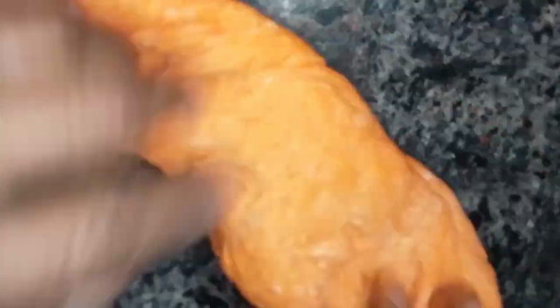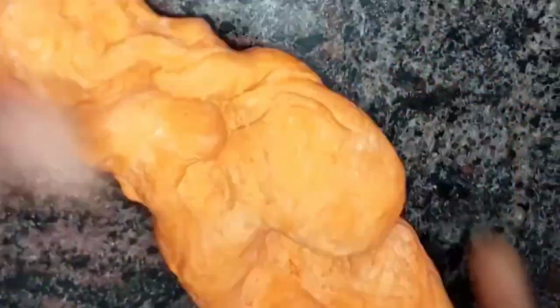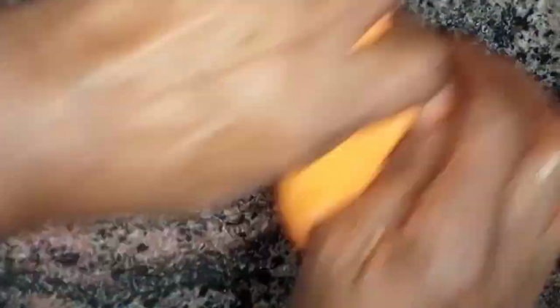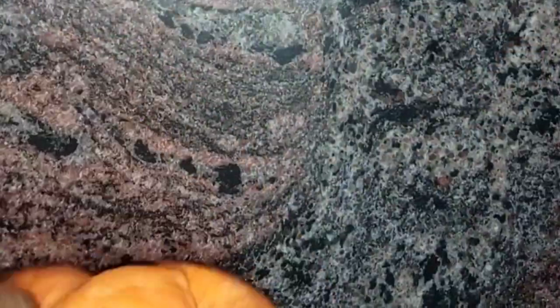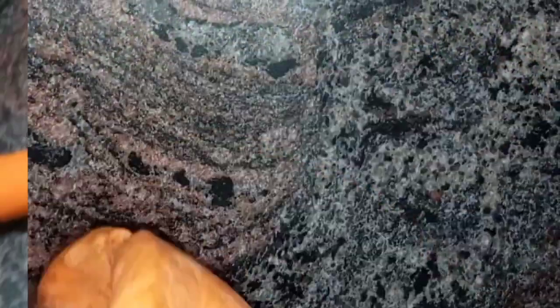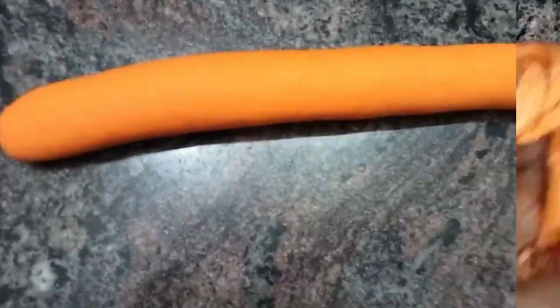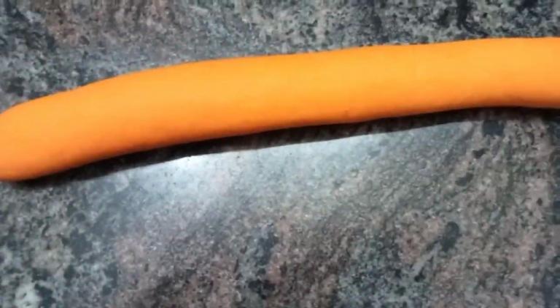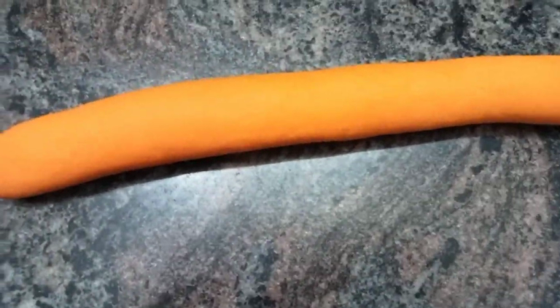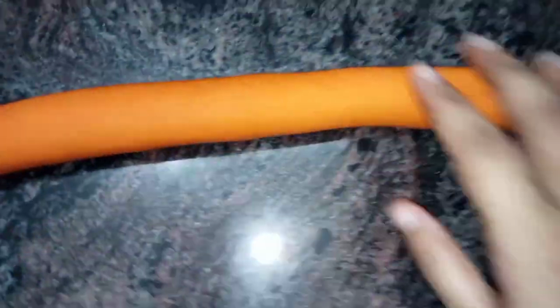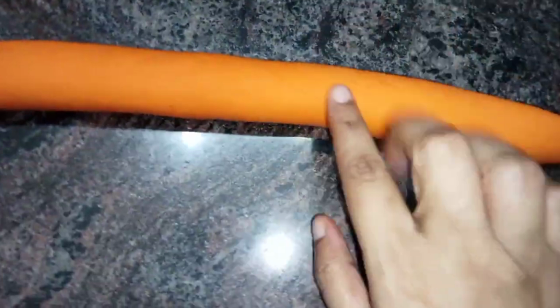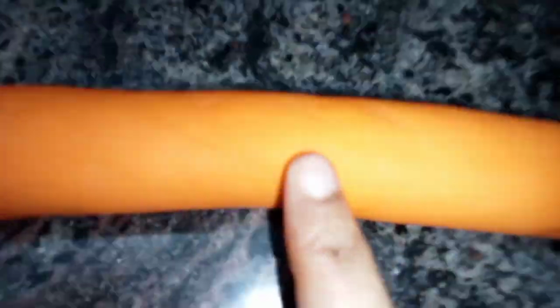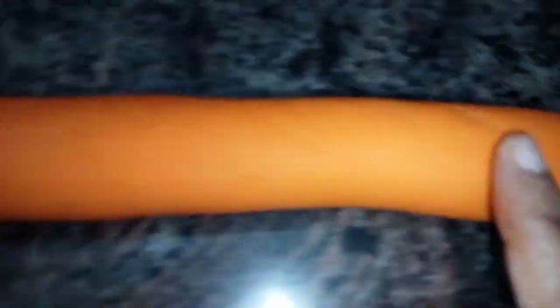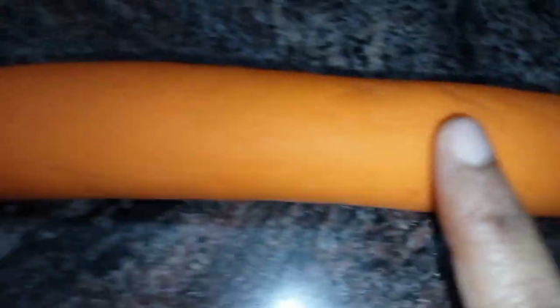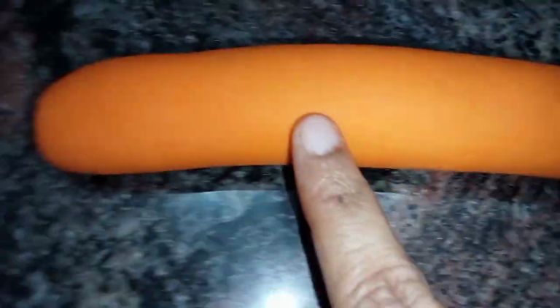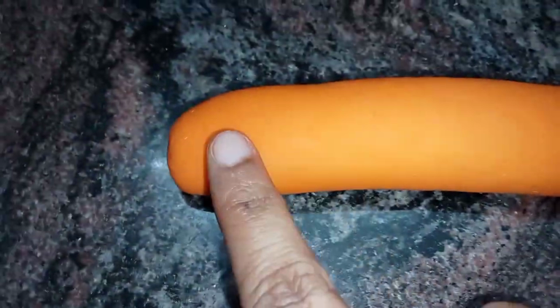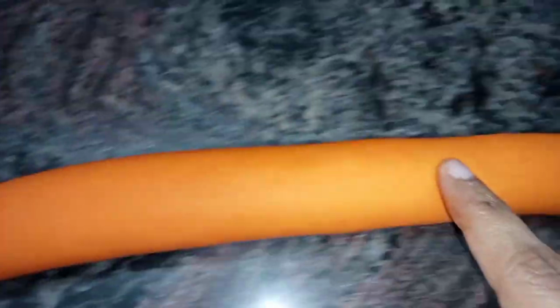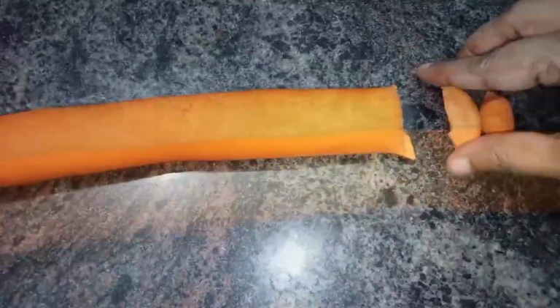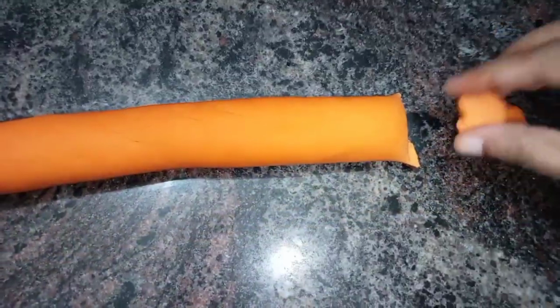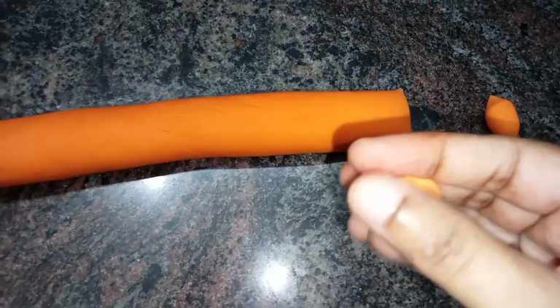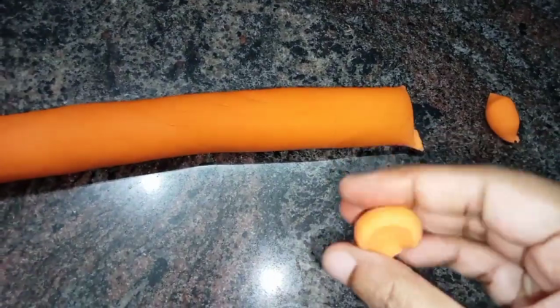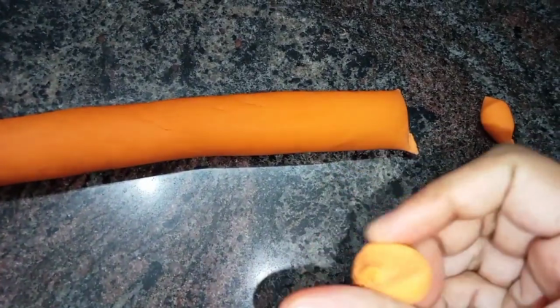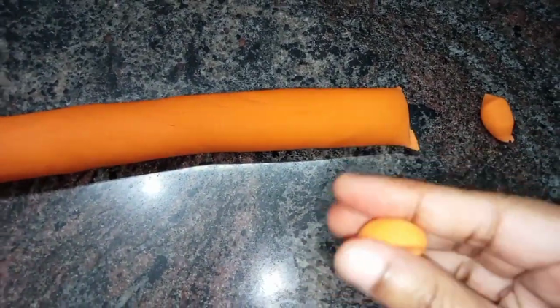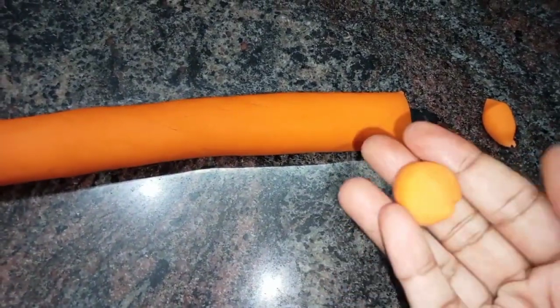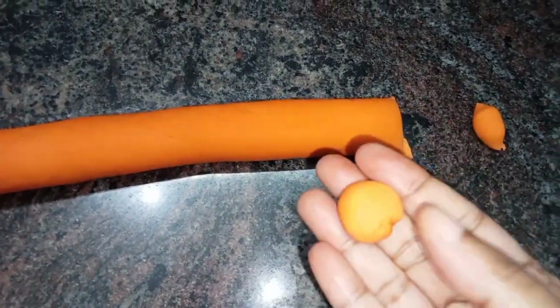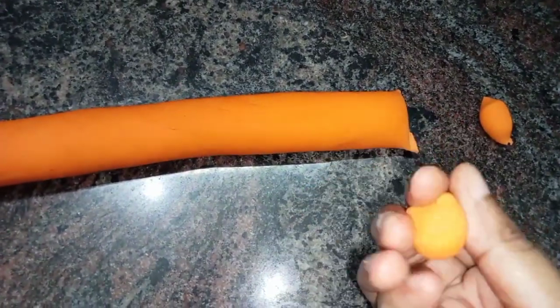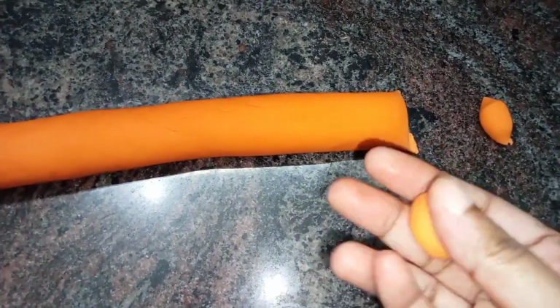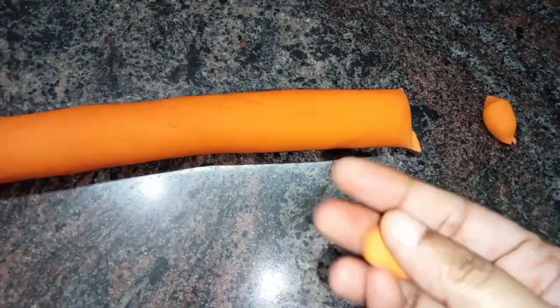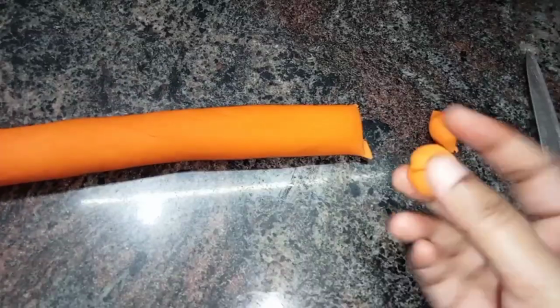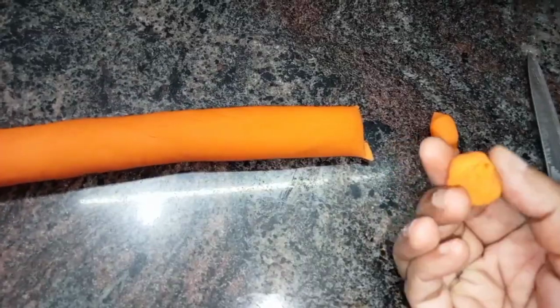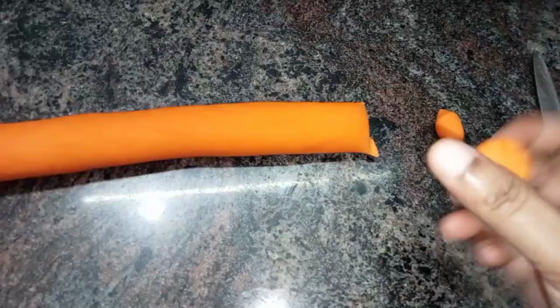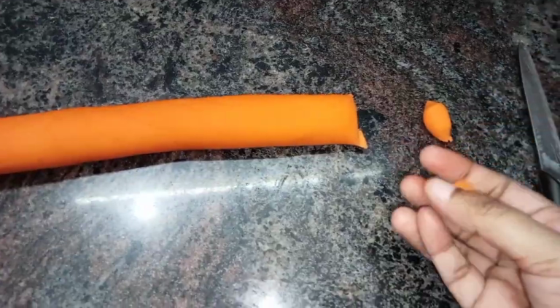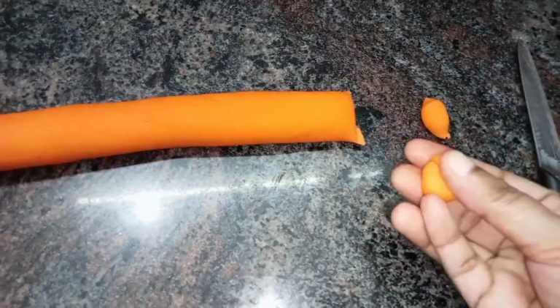We will make it soft when we make it. I will cut the clipping on the two sides. One side is to roll it neatly, then cut the shape.